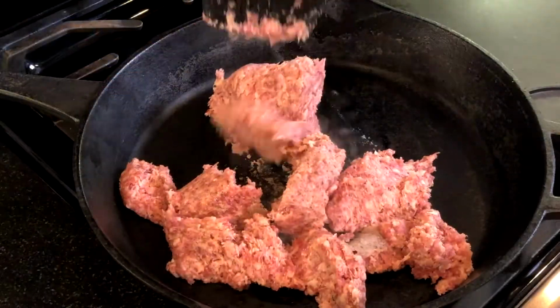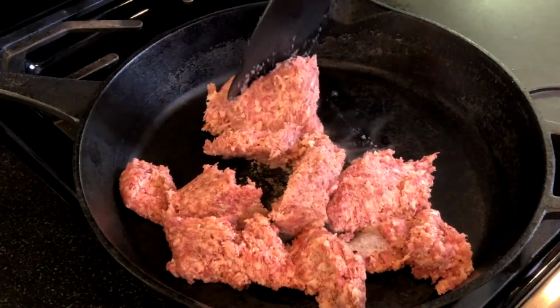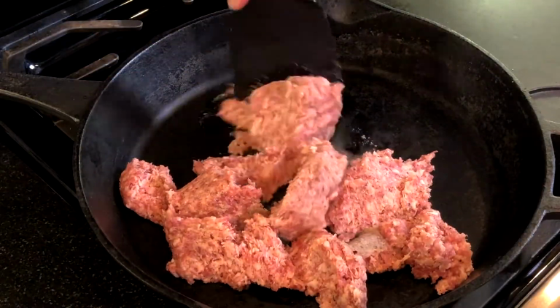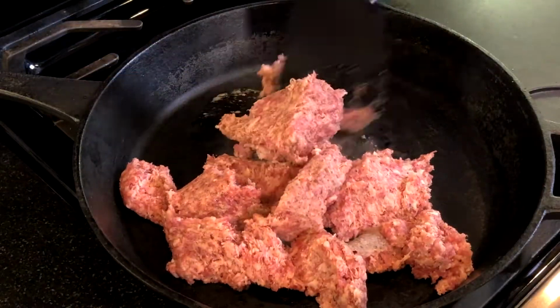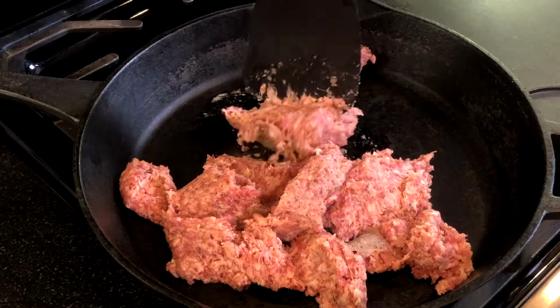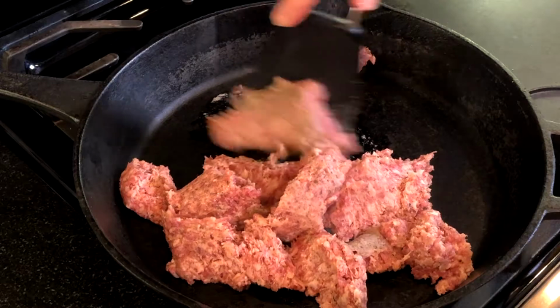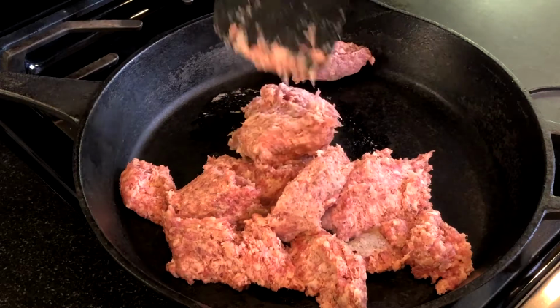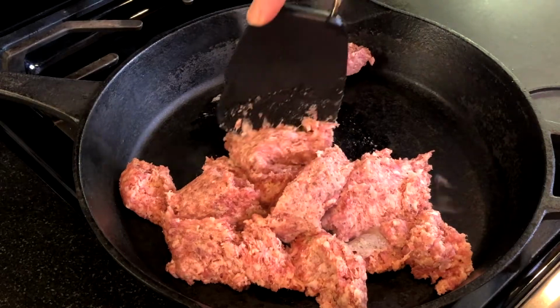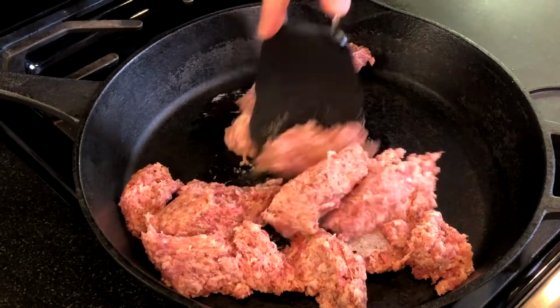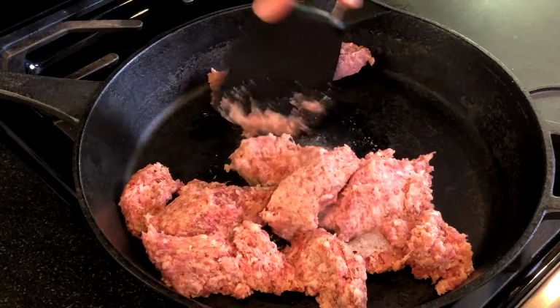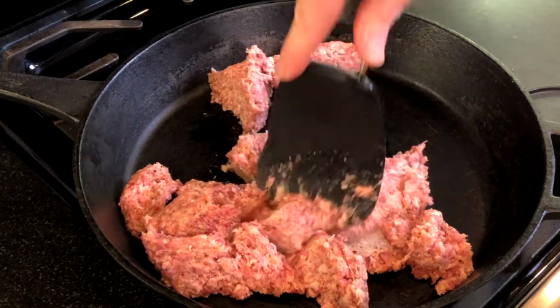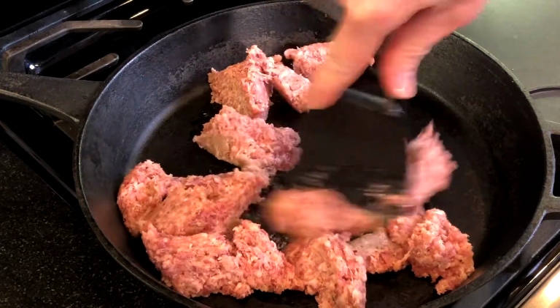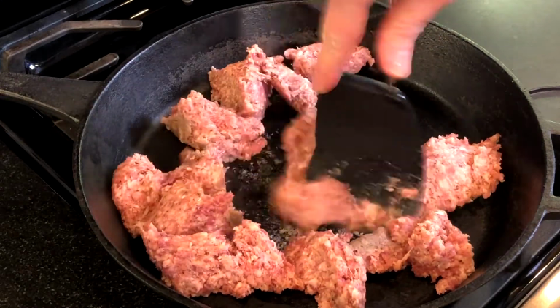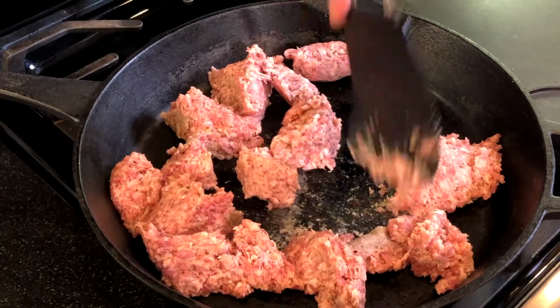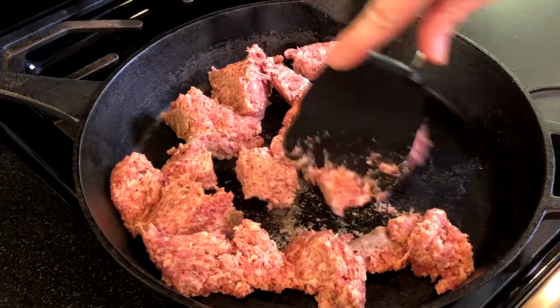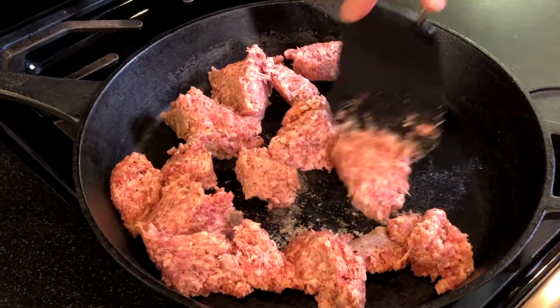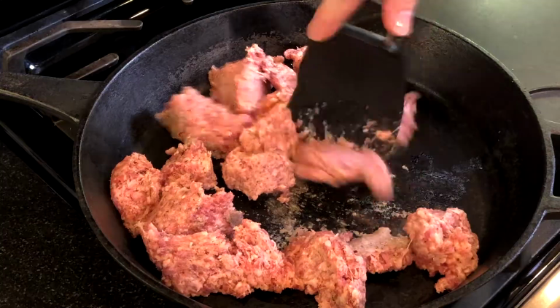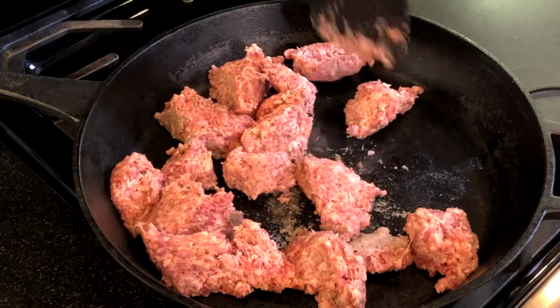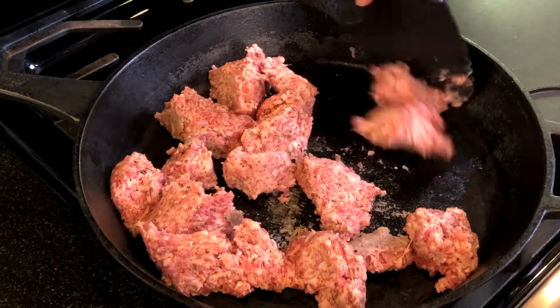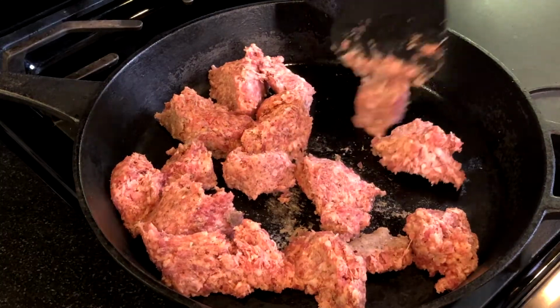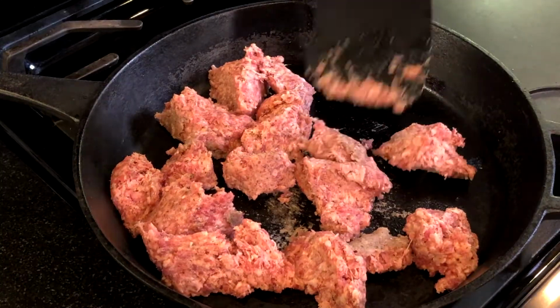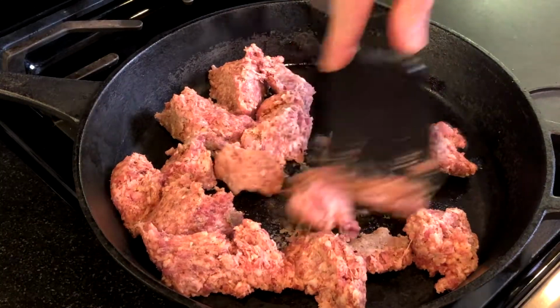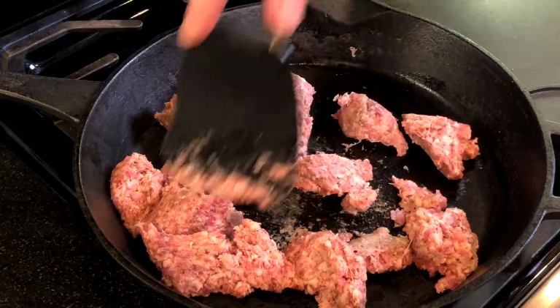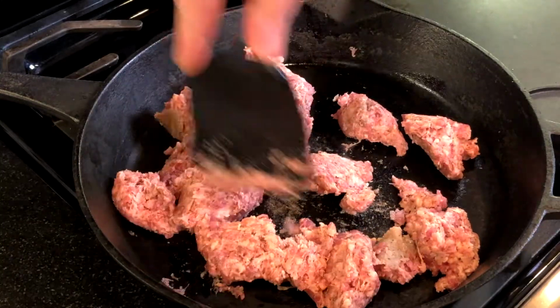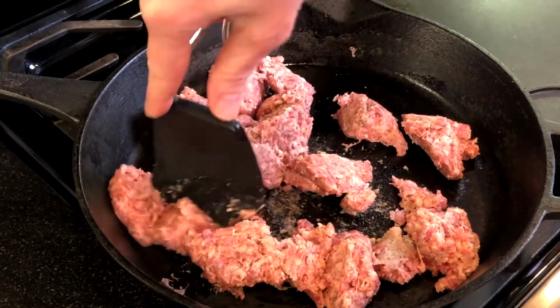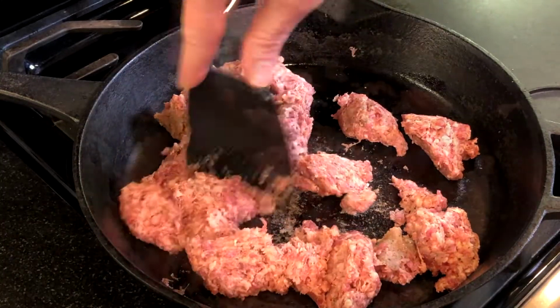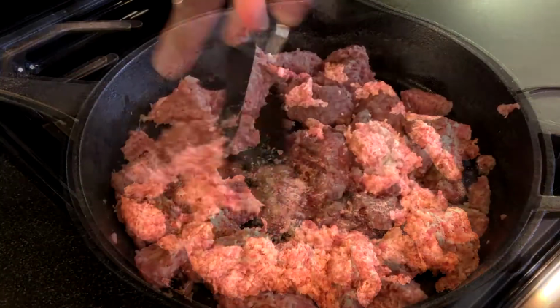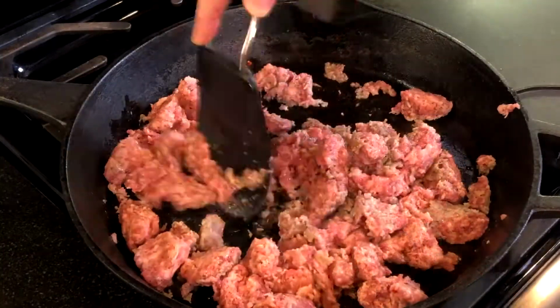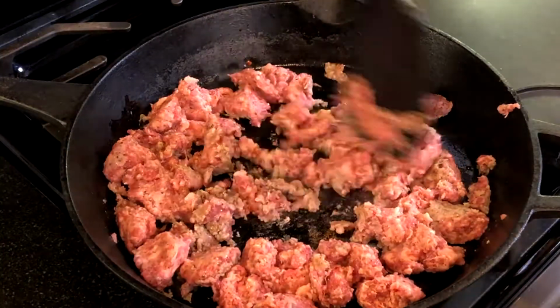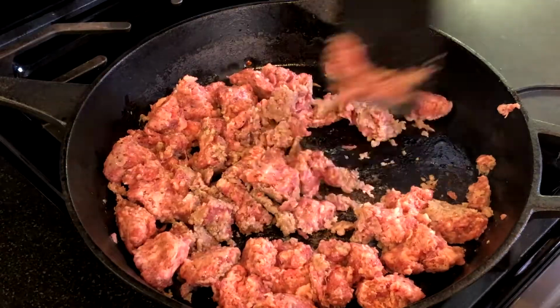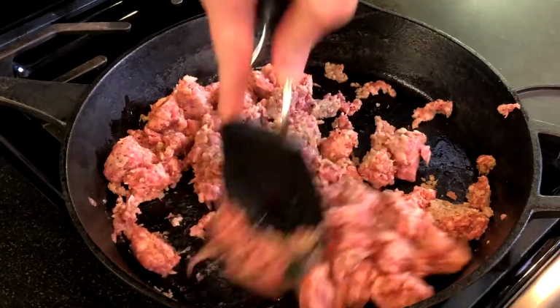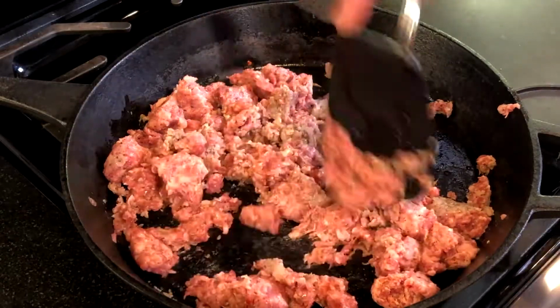Now we're going to sauté one 16-ounce package of Jimmy Dean sage sausage in a large cast iron skillet over medium-high heat. Stir the sausage as it cooks, breaking it into small to medium-sized crumbles.